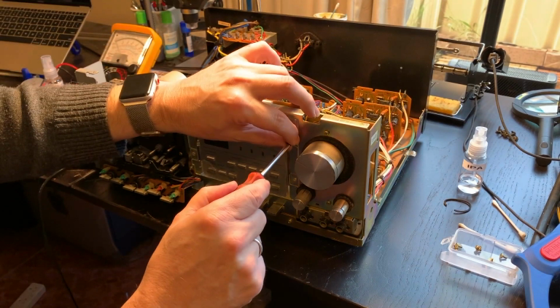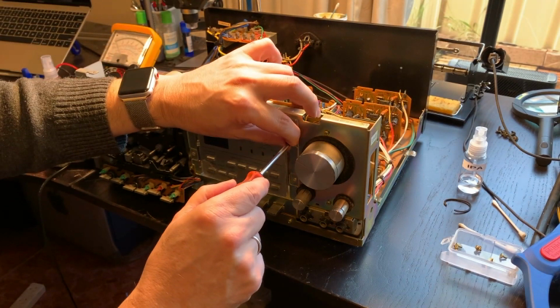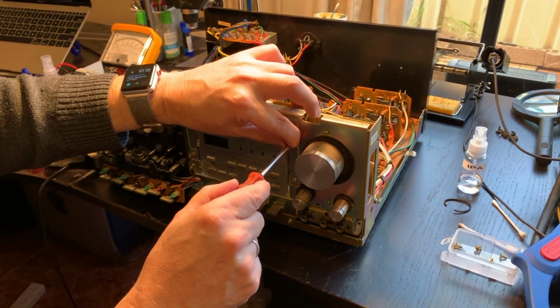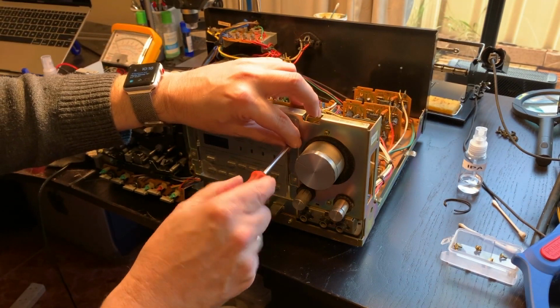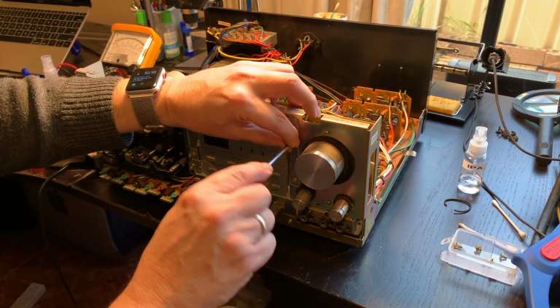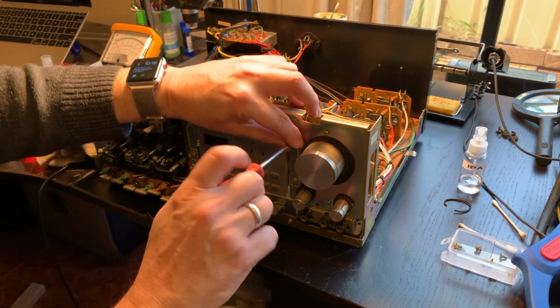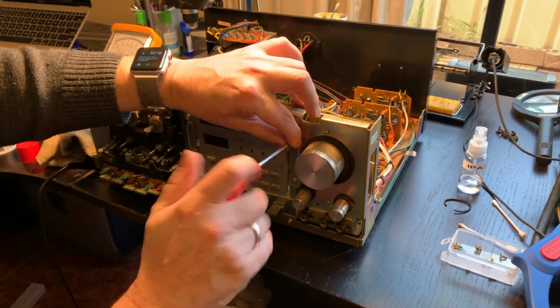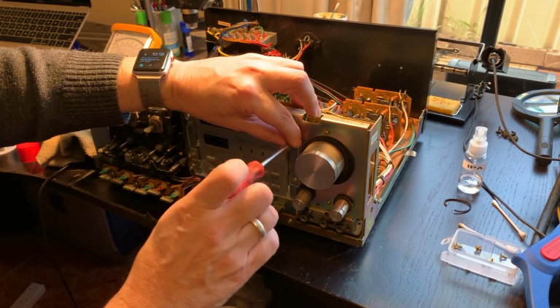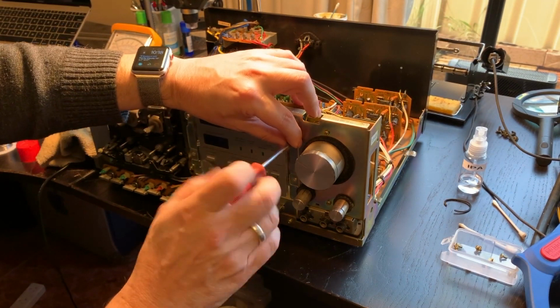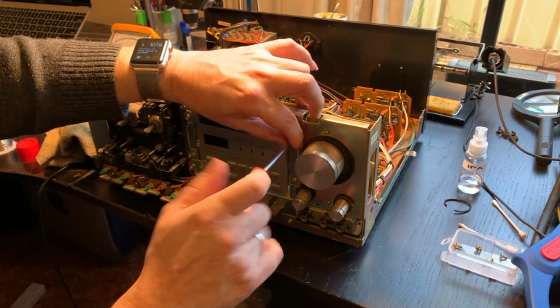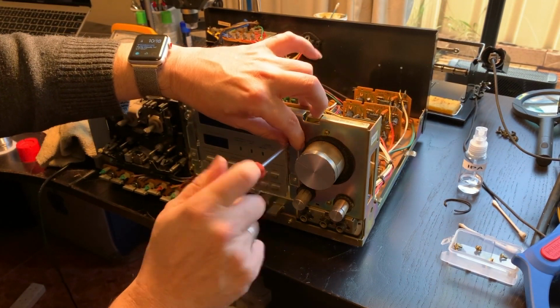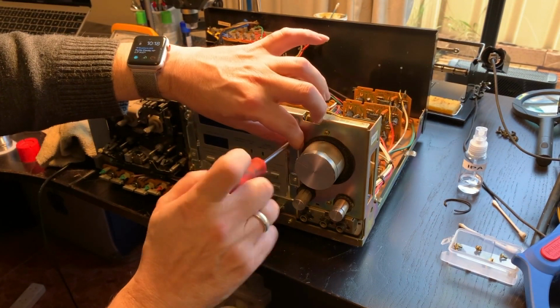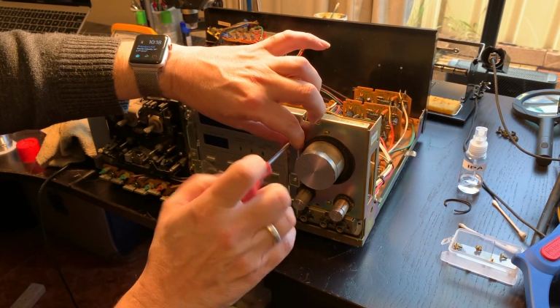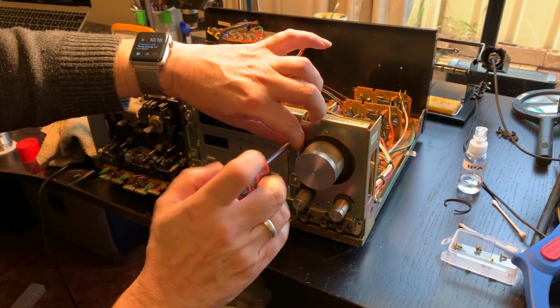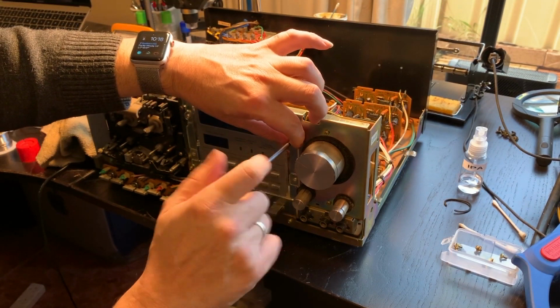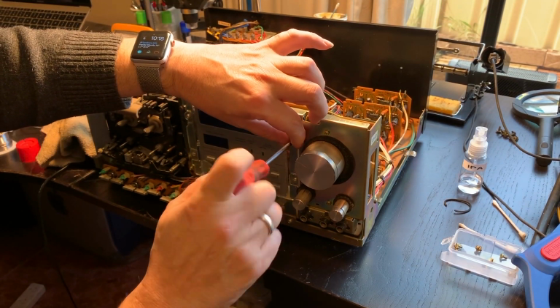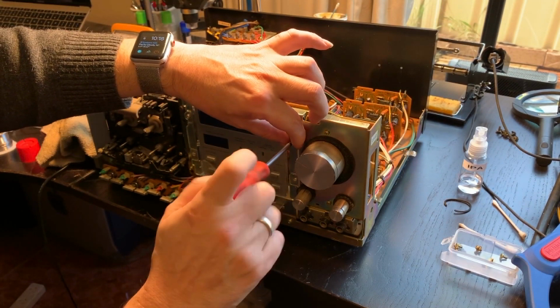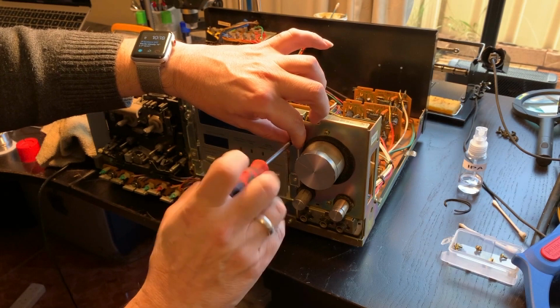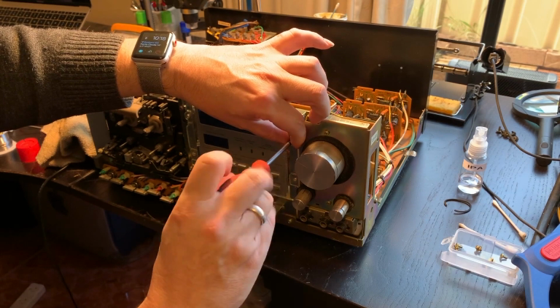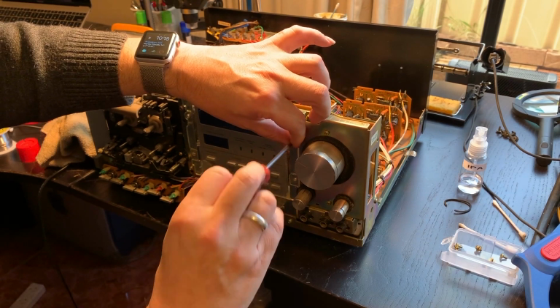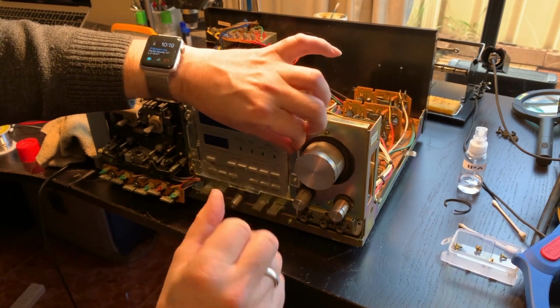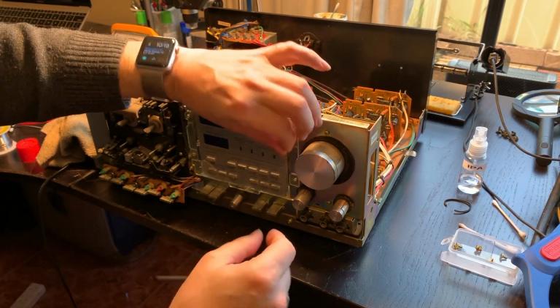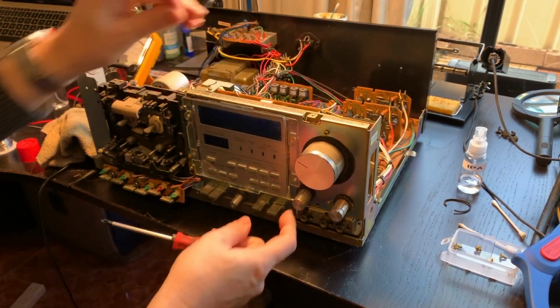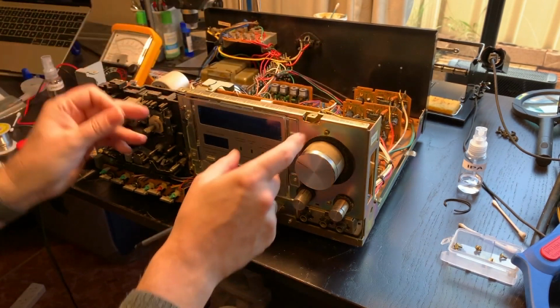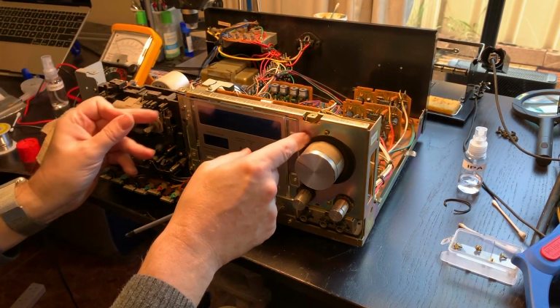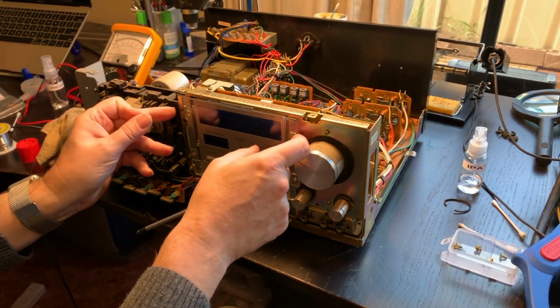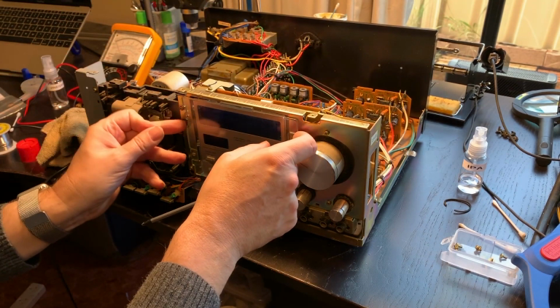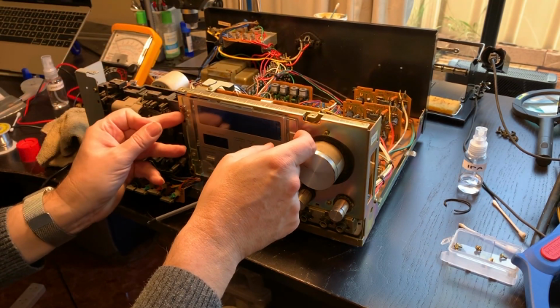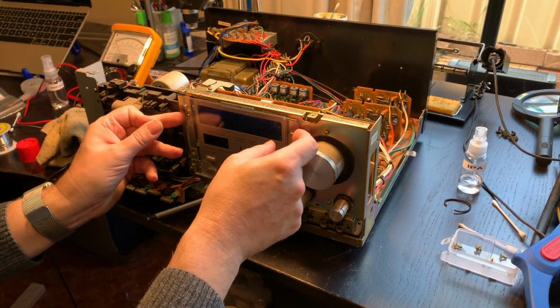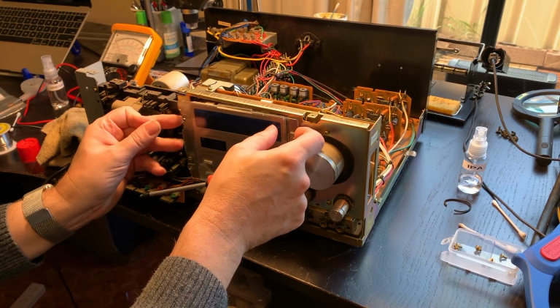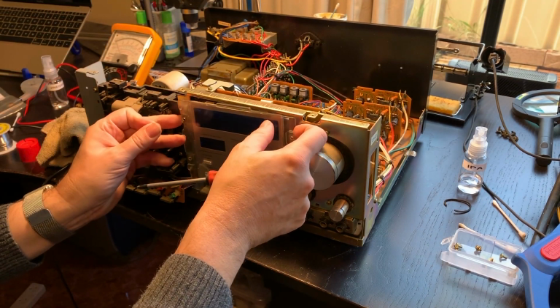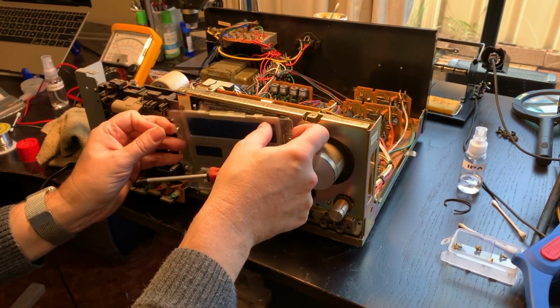The buttons are quite a bit corroded and I also want to give this a bit of a clean behind the display, so I'm taking the opportunity to remove that part as well.